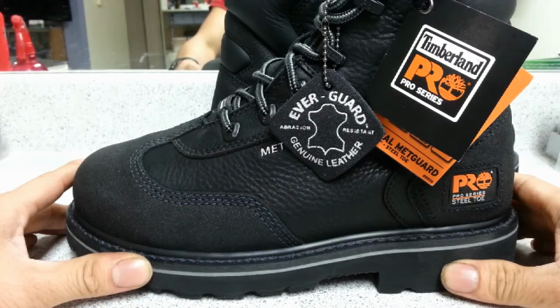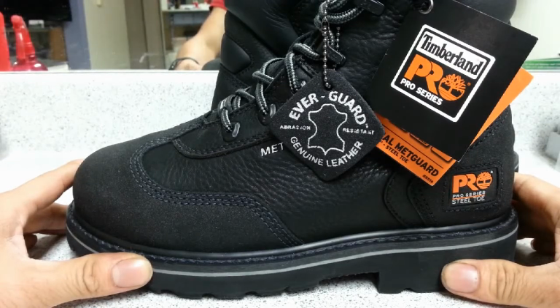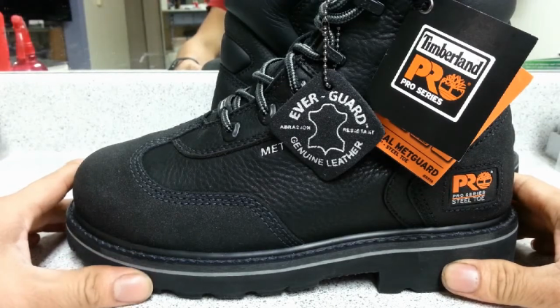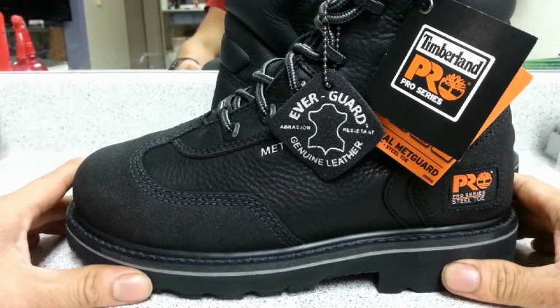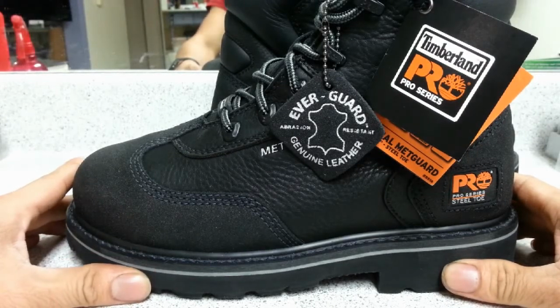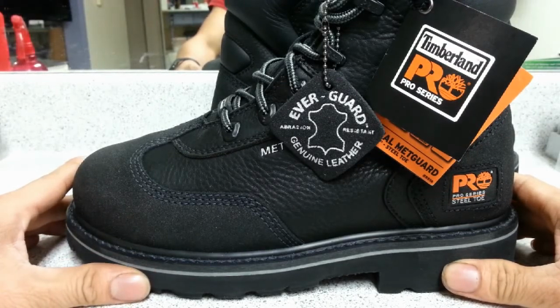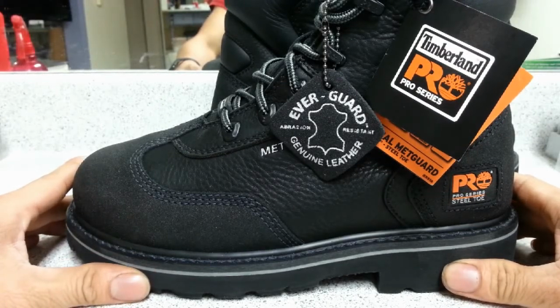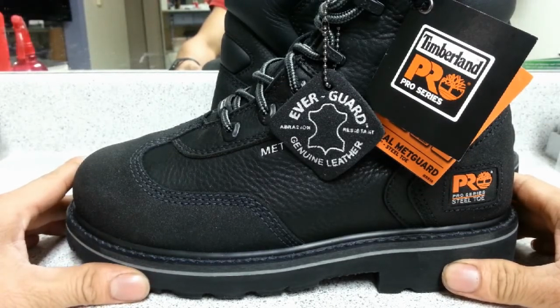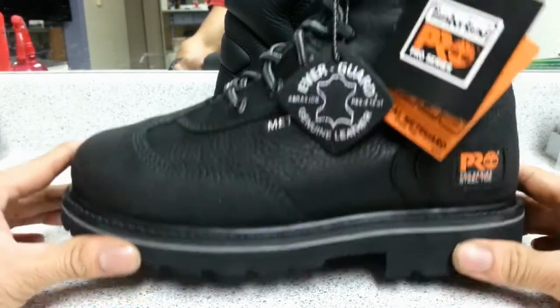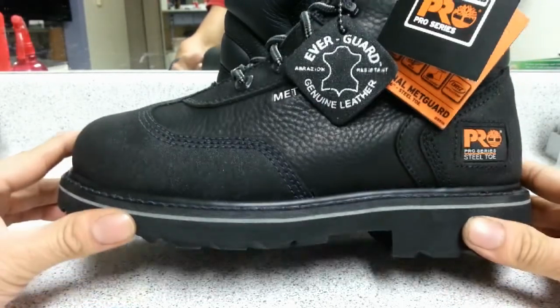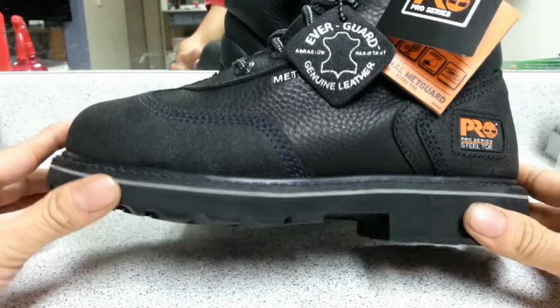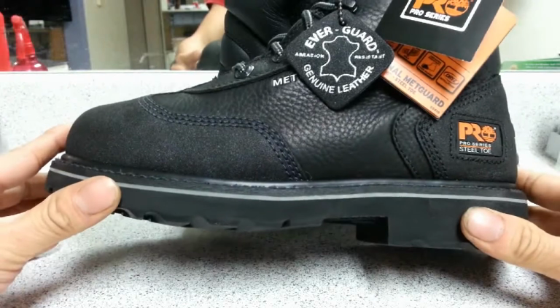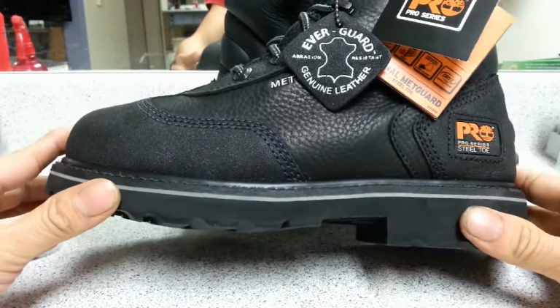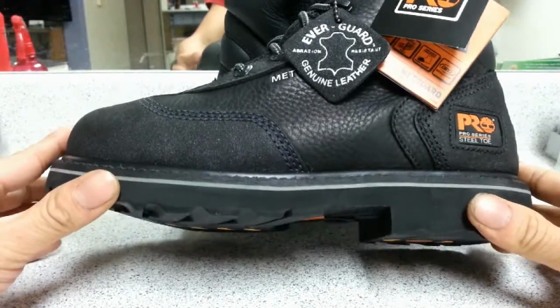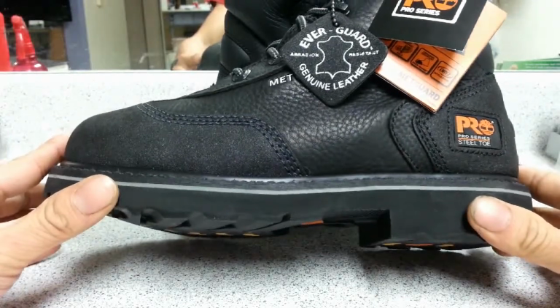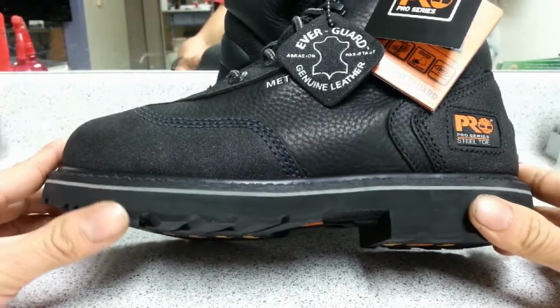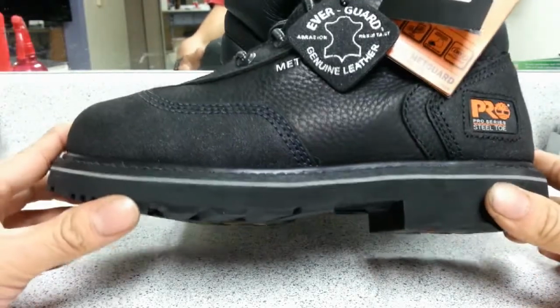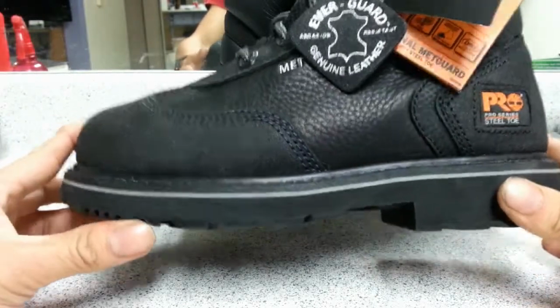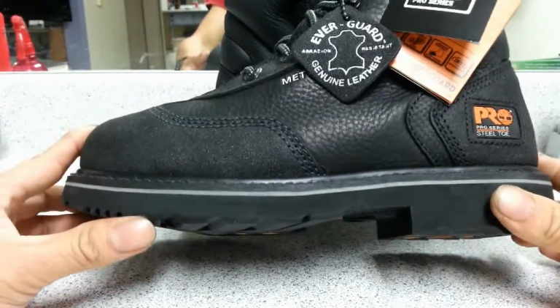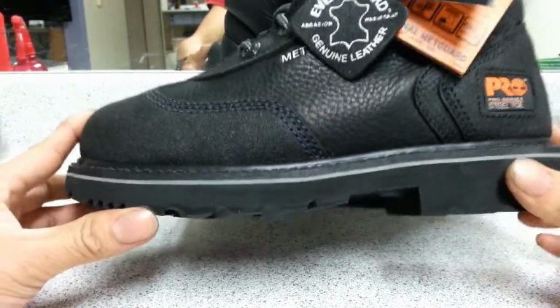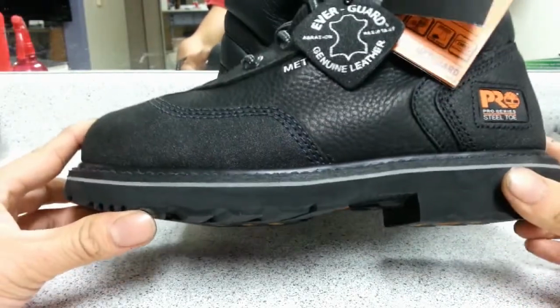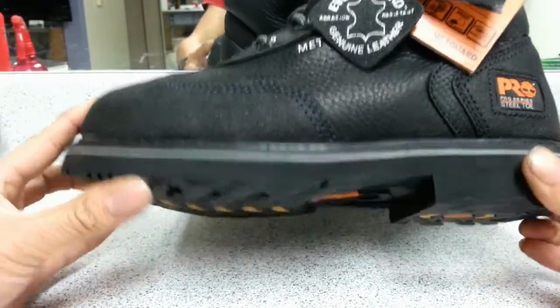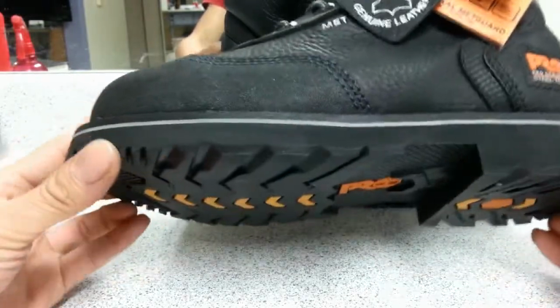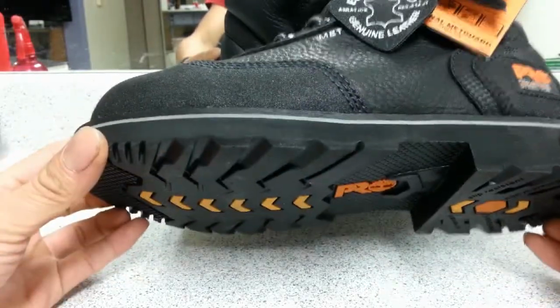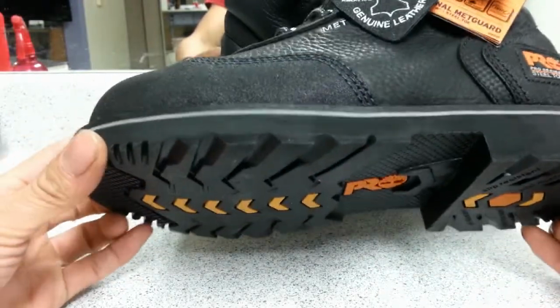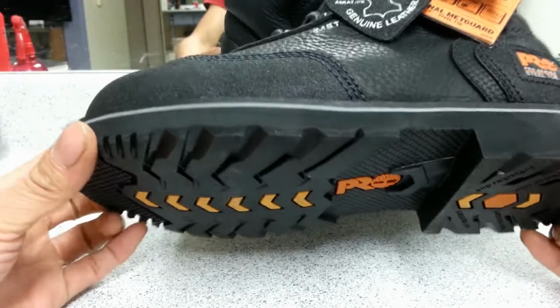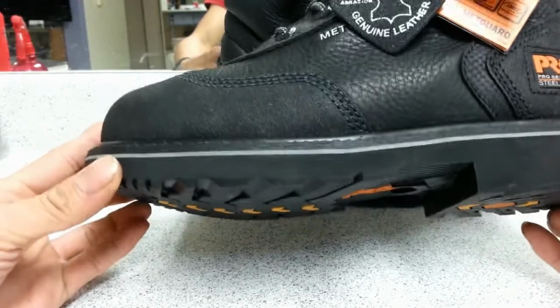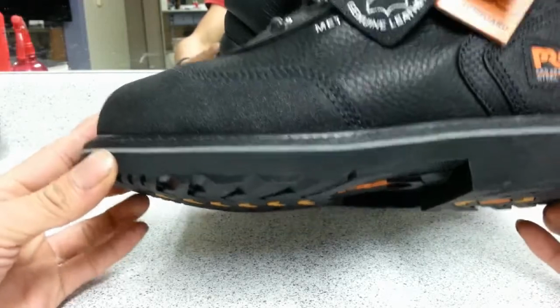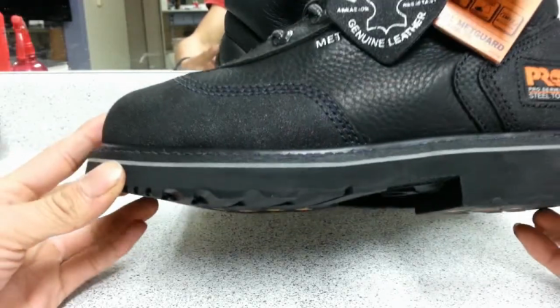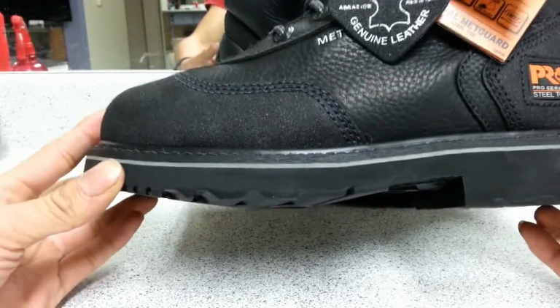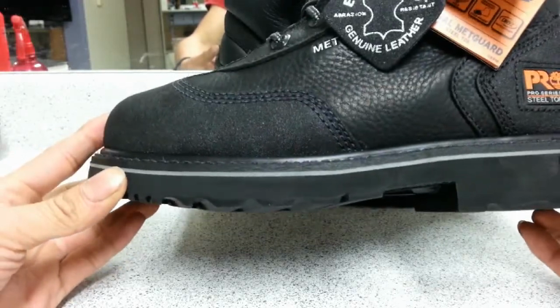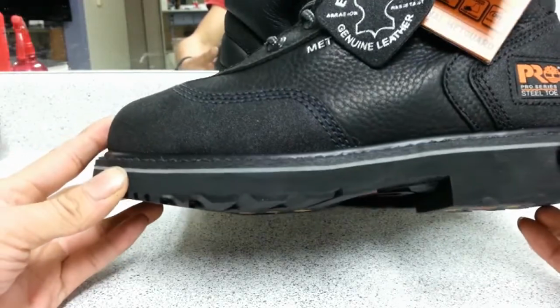I couldn't find anything online or on YouTube — any in-depth video reviews of this specific model — so I decided to make this video, and also to help those who might be interested.